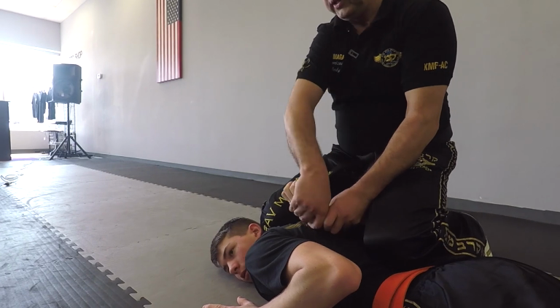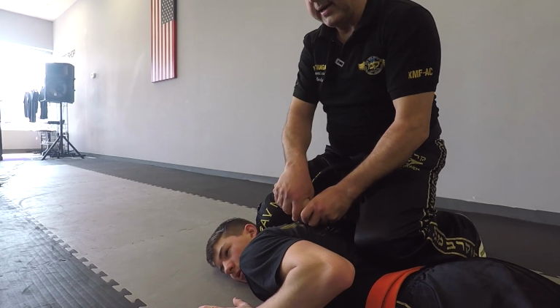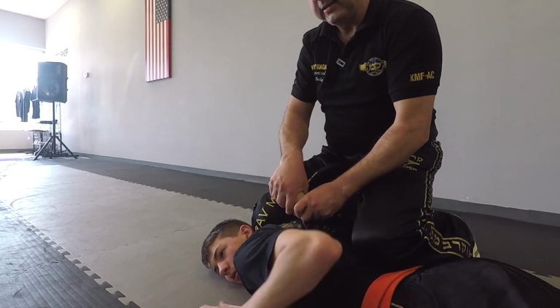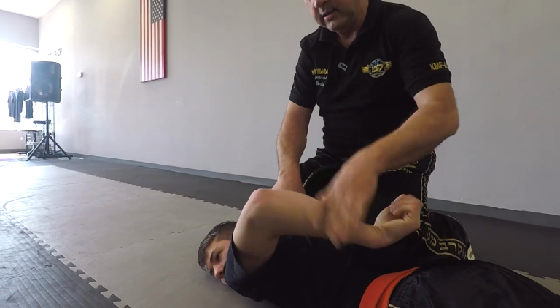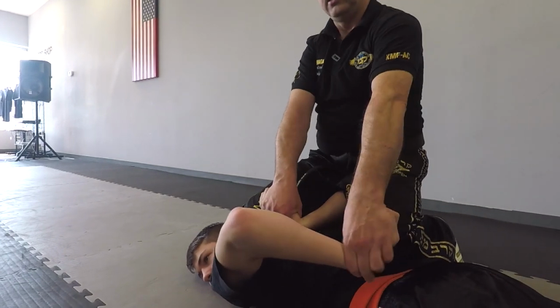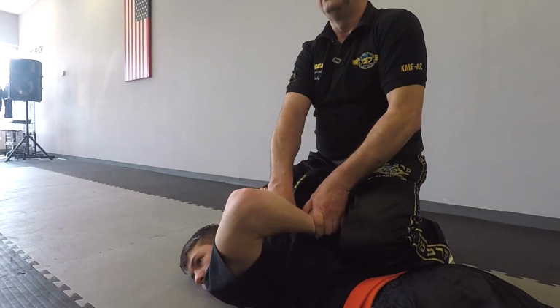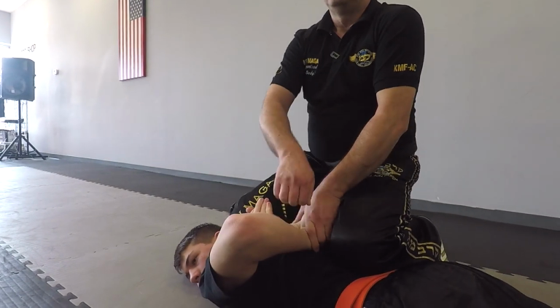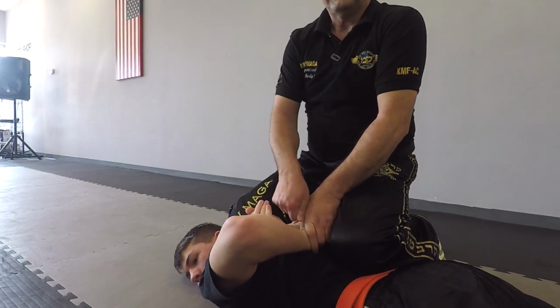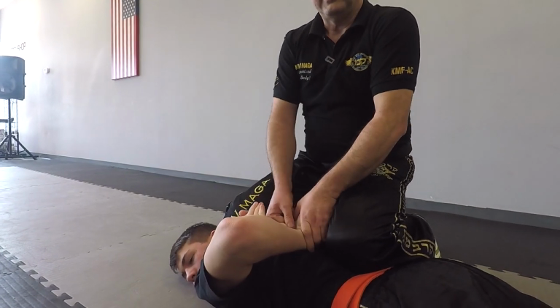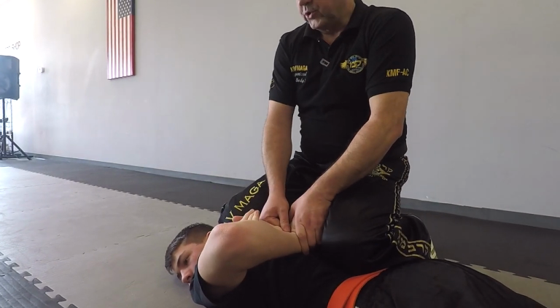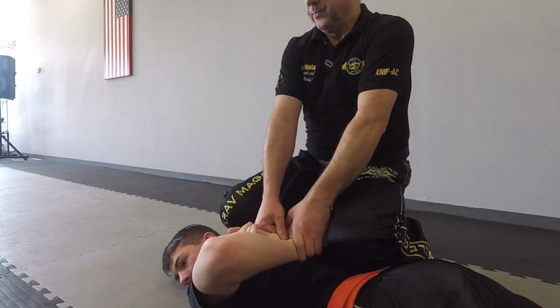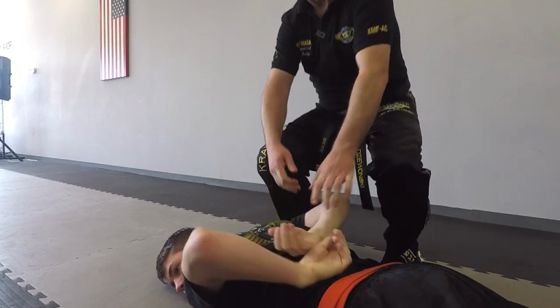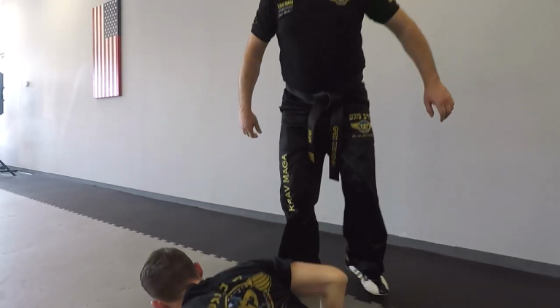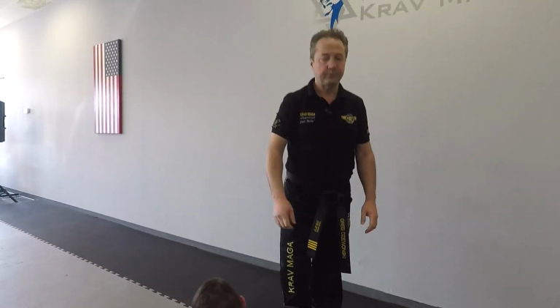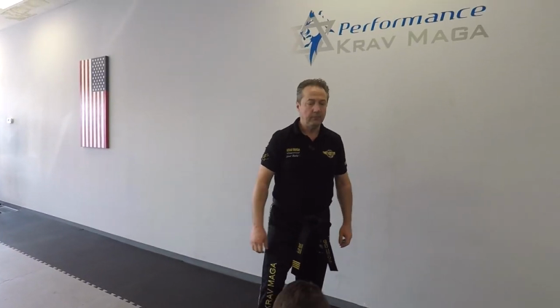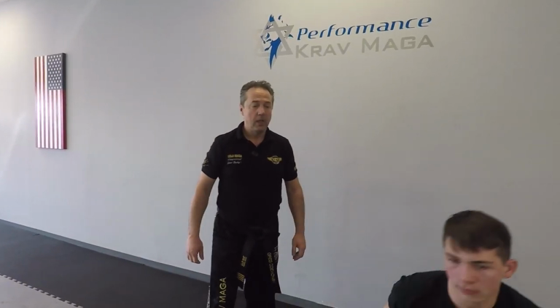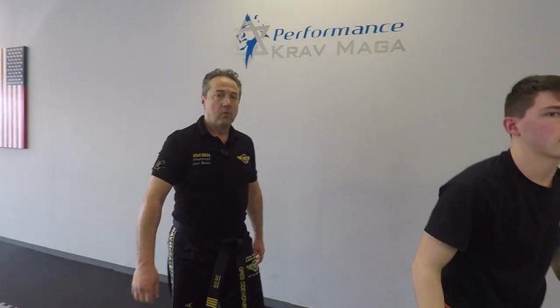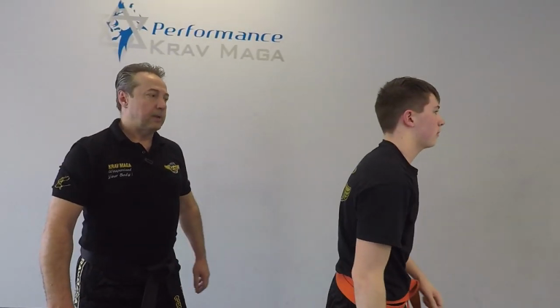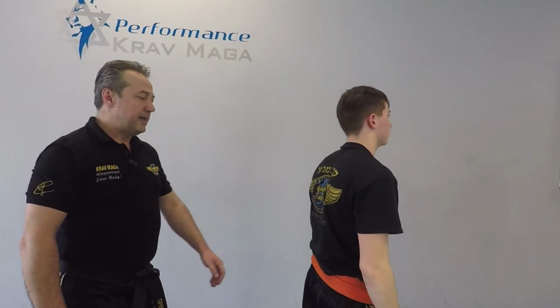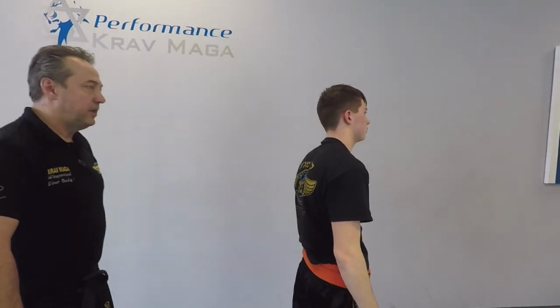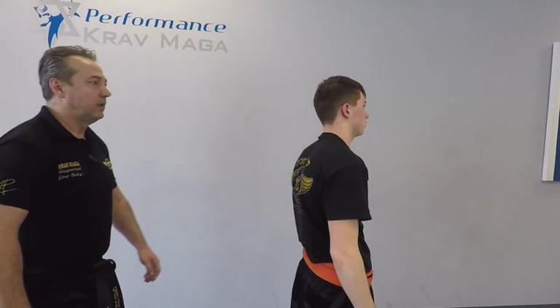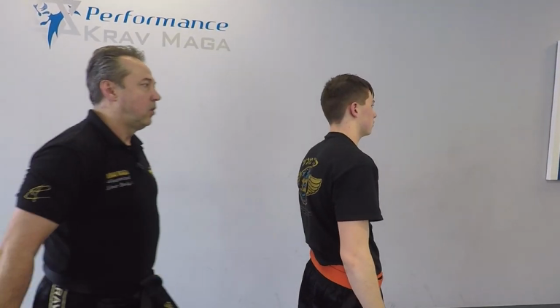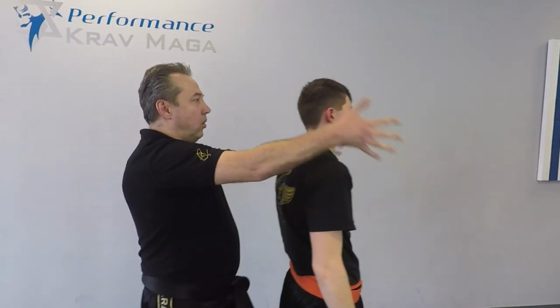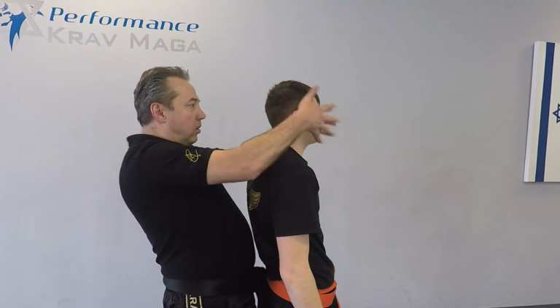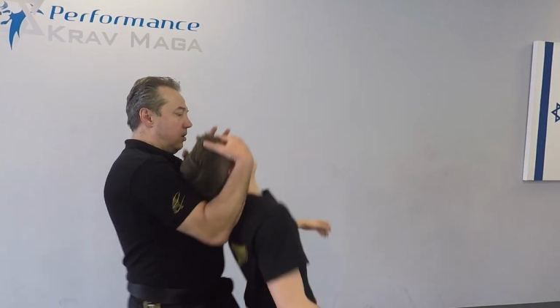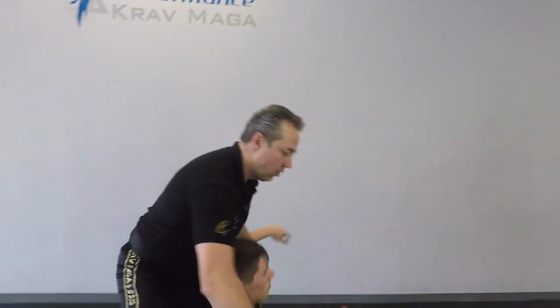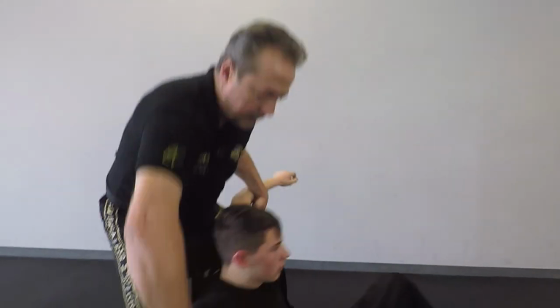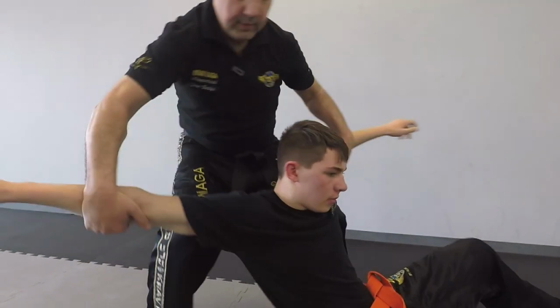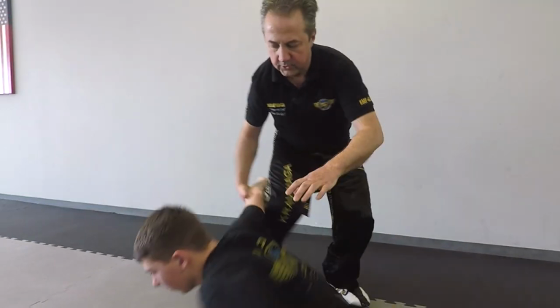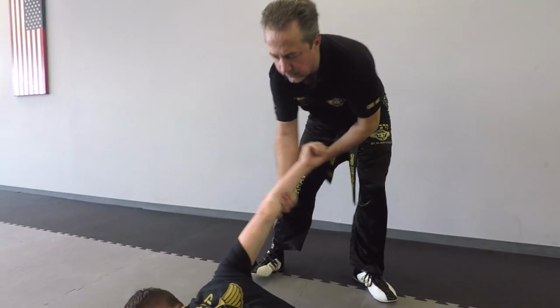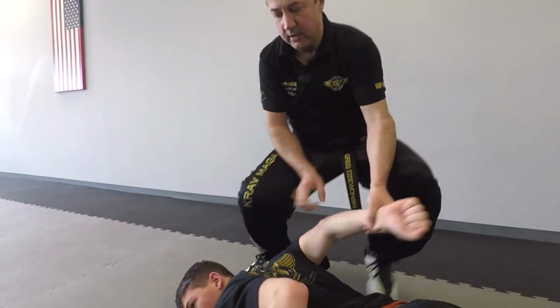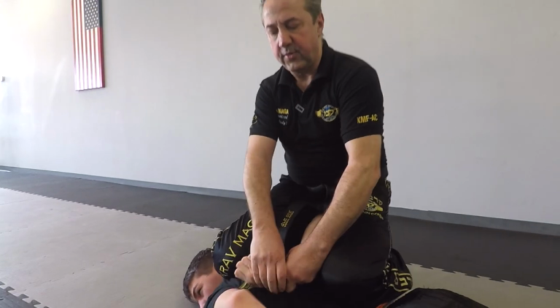And I can come to the control position. Give me your other hand — and I have him in a handcuff position. One more time, a little faster: one, two and three.